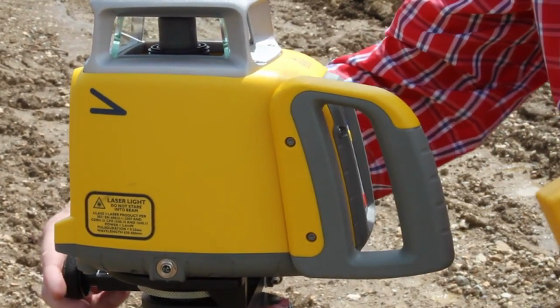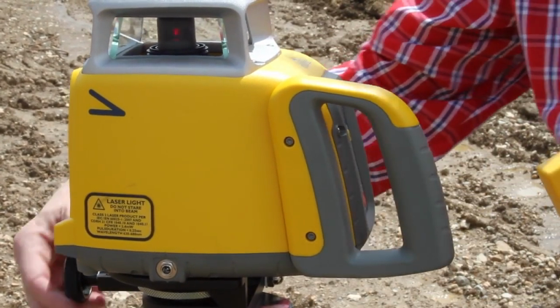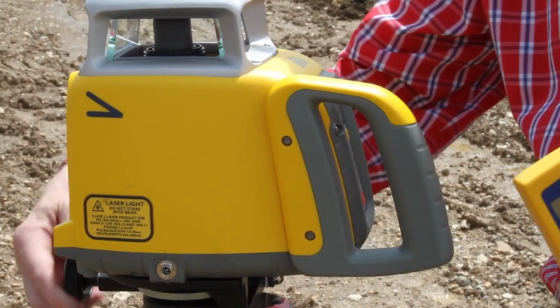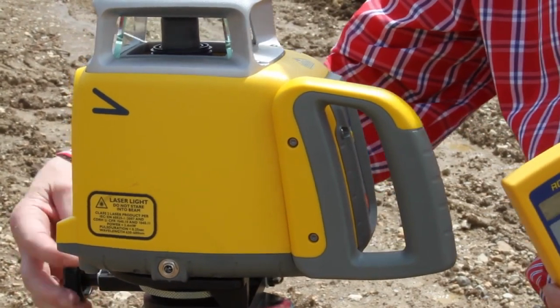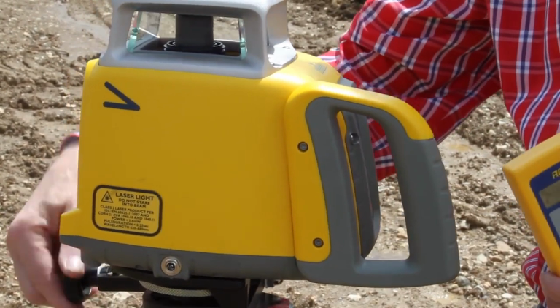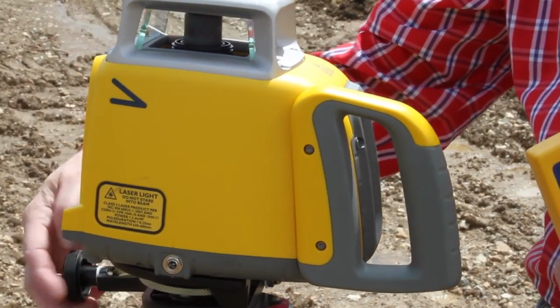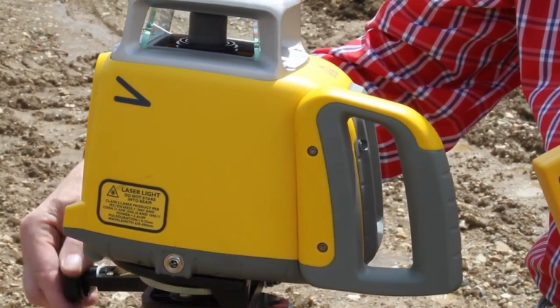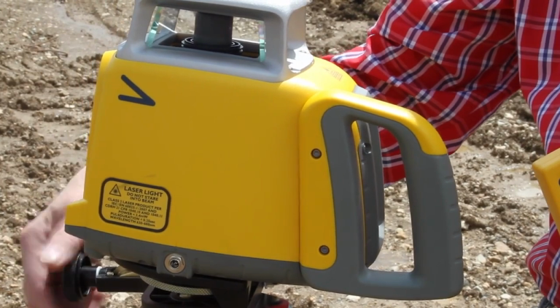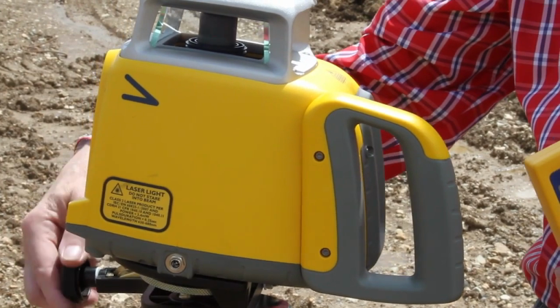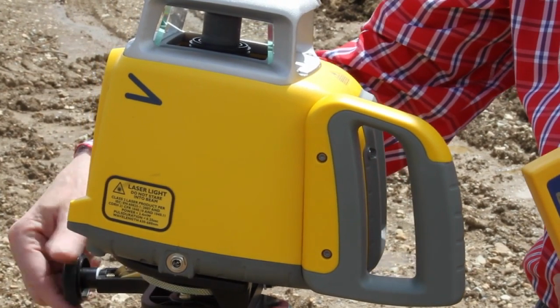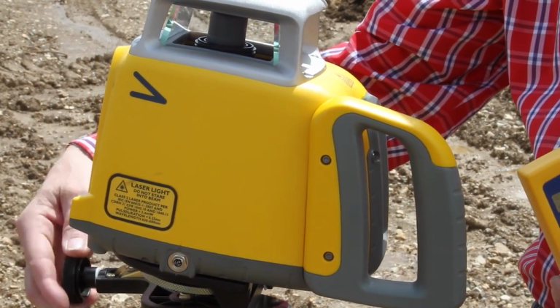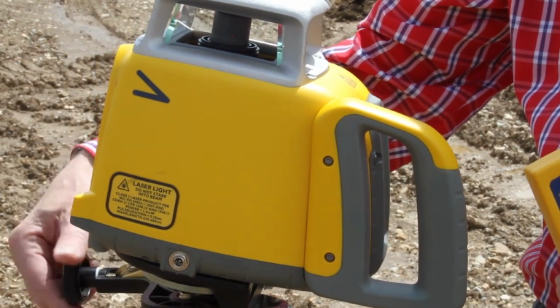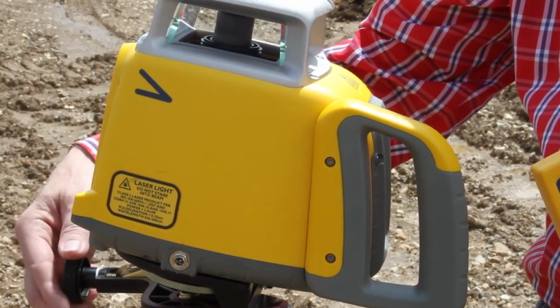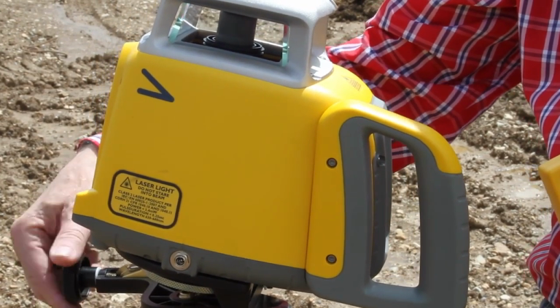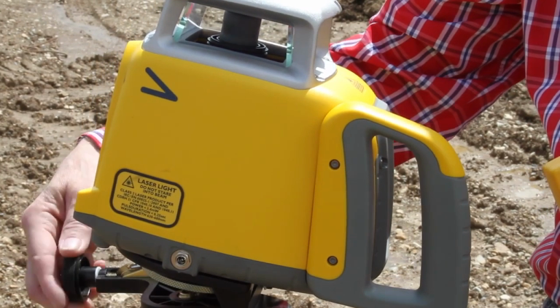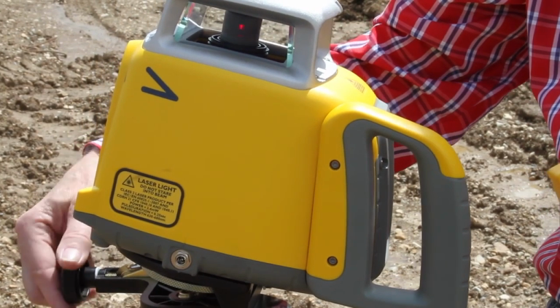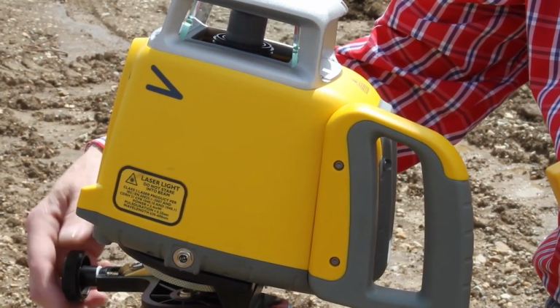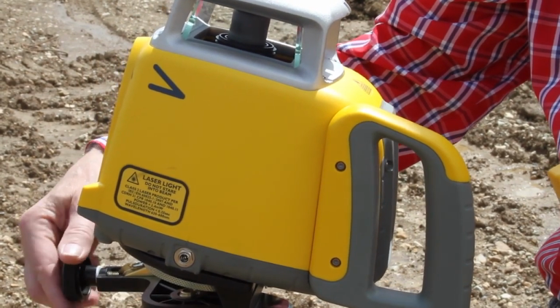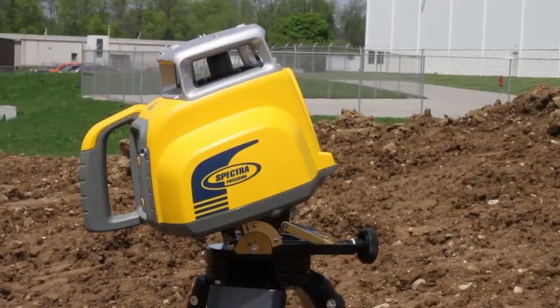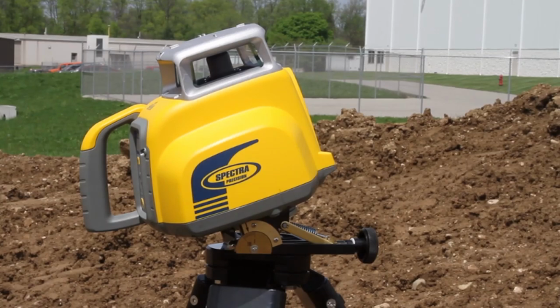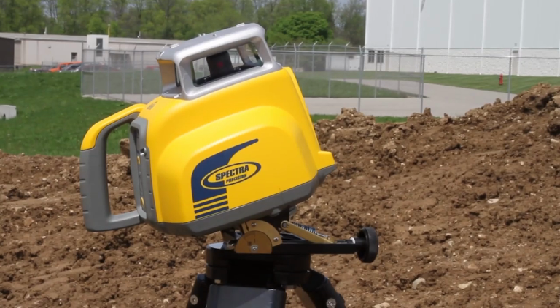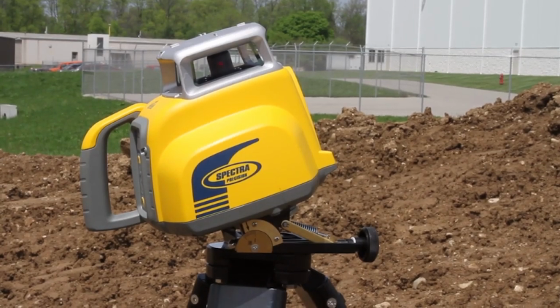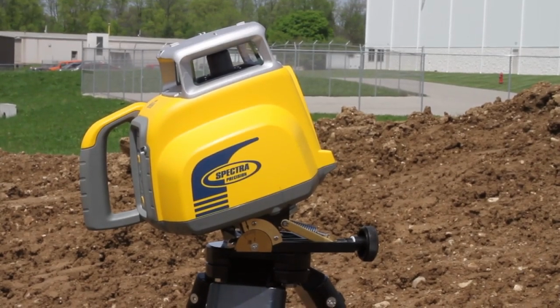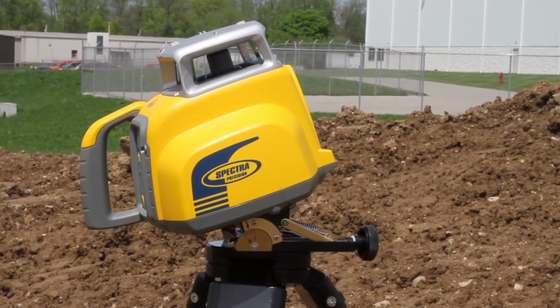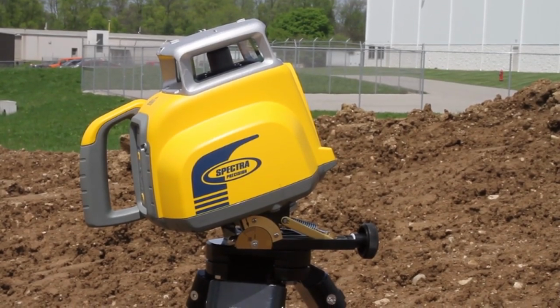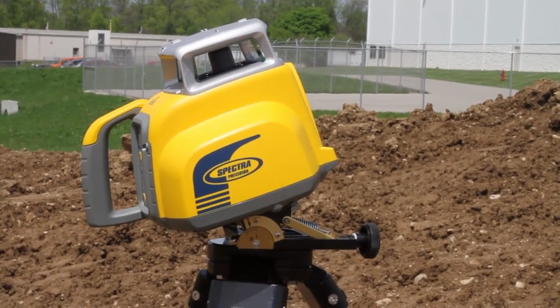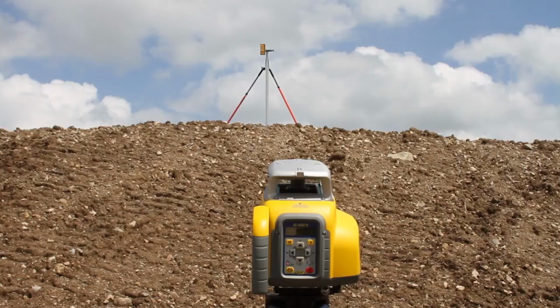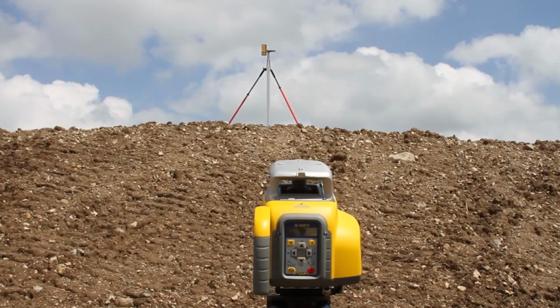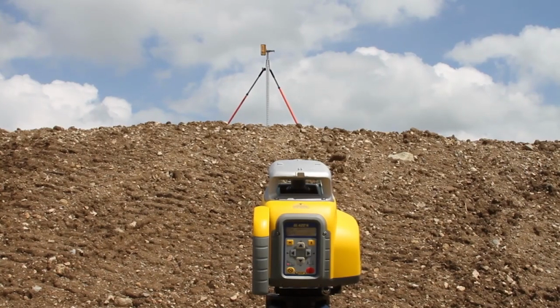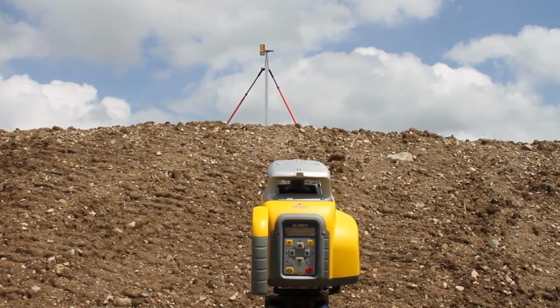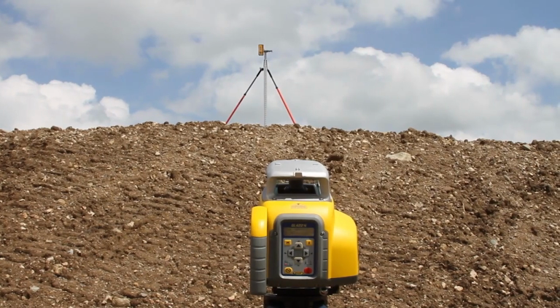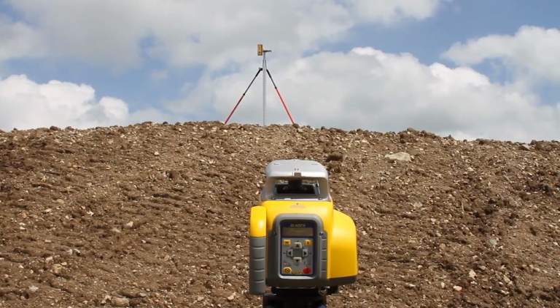Place the receiver at the top elevation hub without changing the position at the grade rod. Tilt the GL422N using the laser tilting base until the receiver at the top elevation hub catches the laser beam.